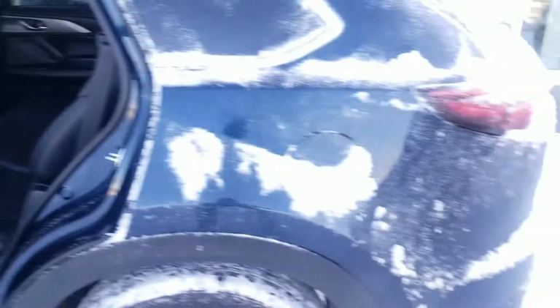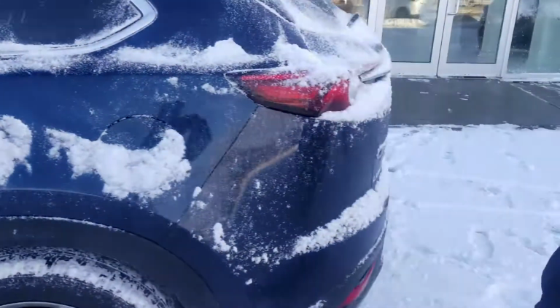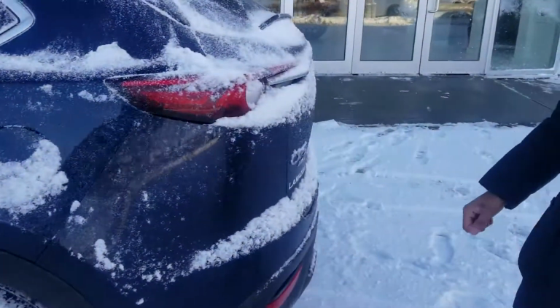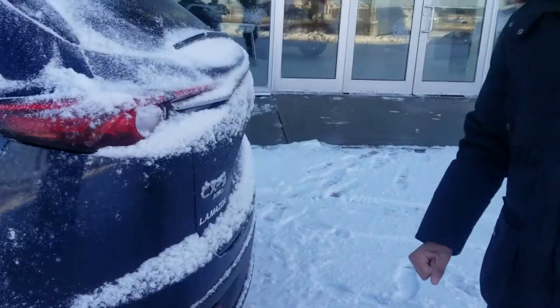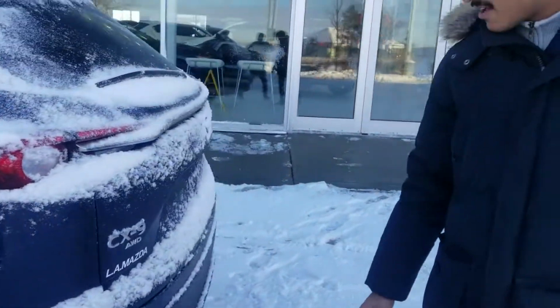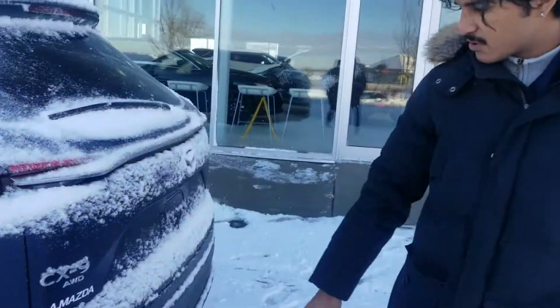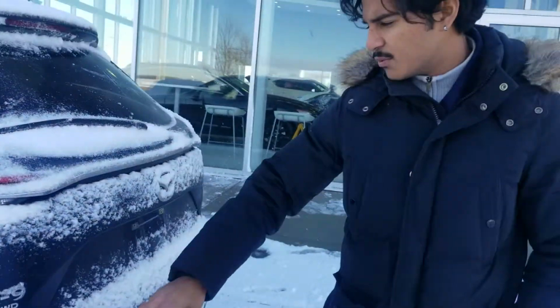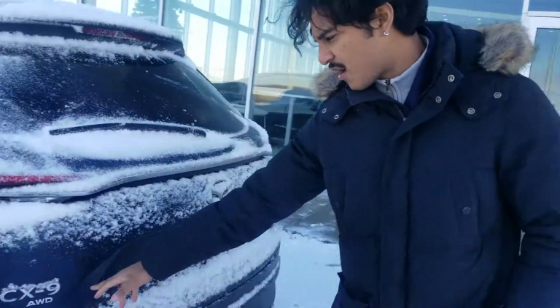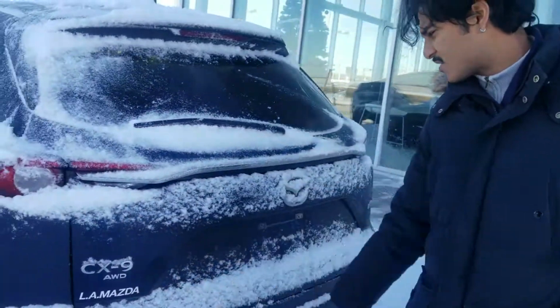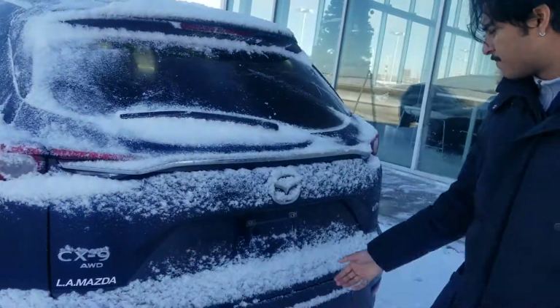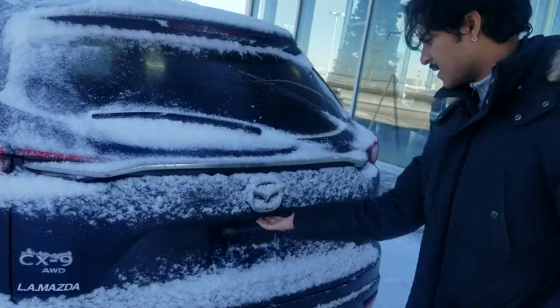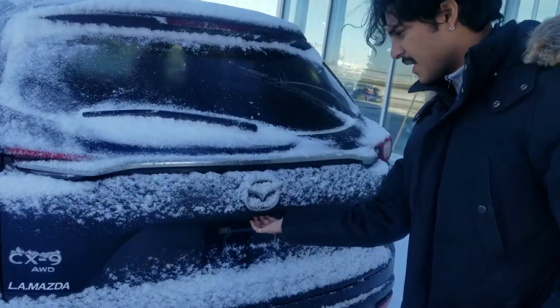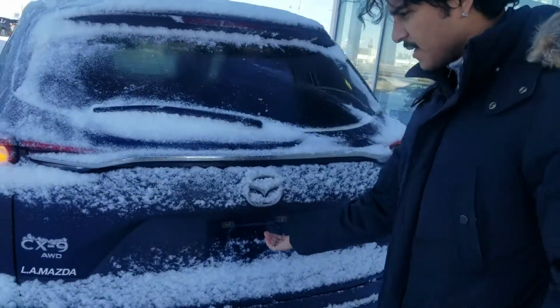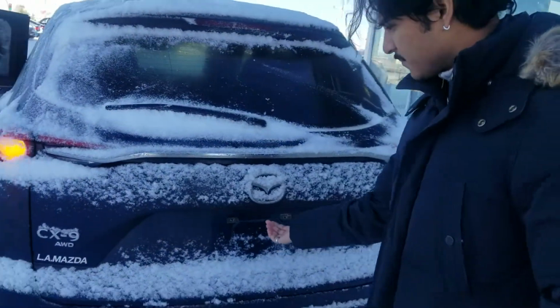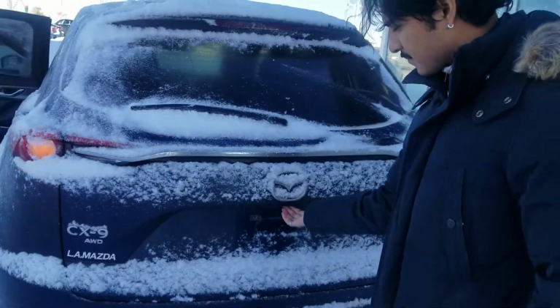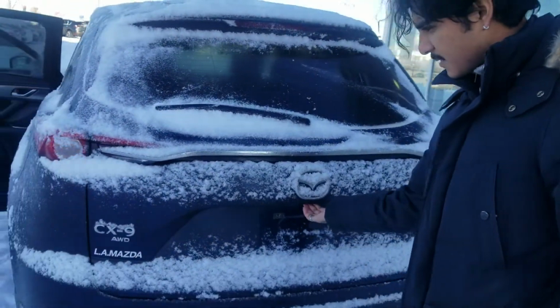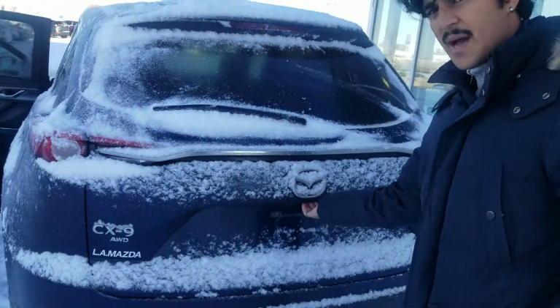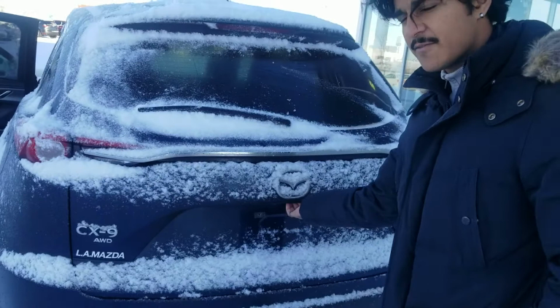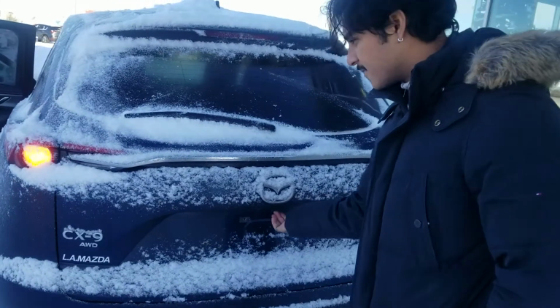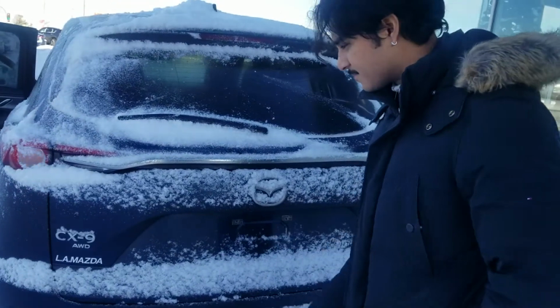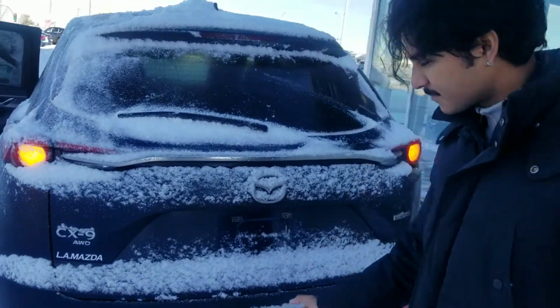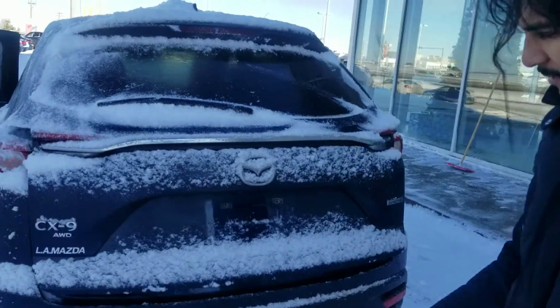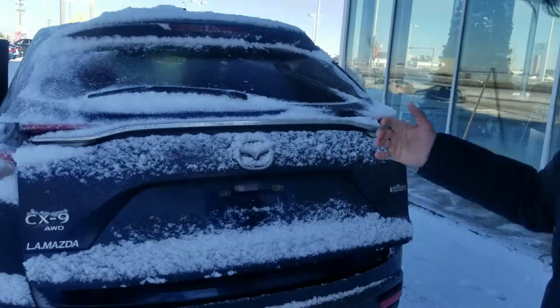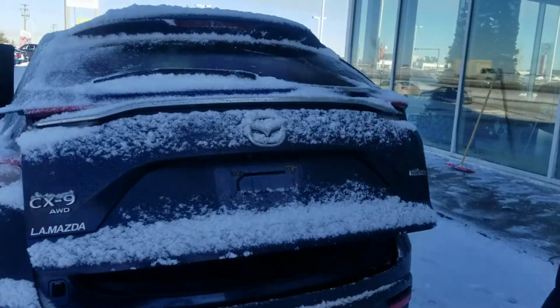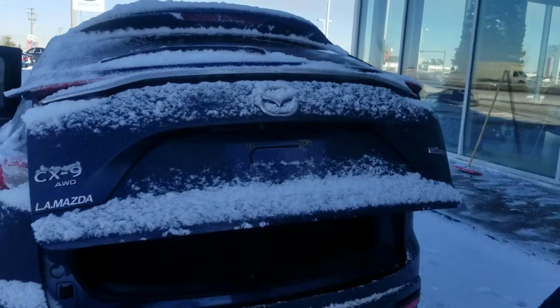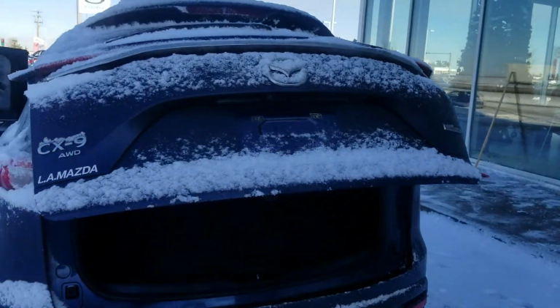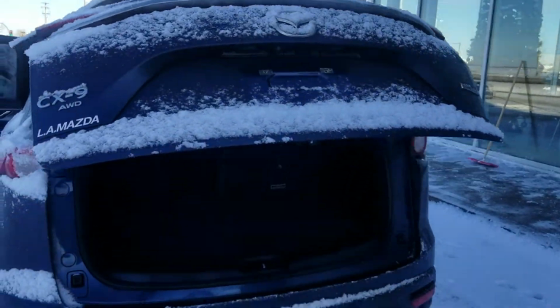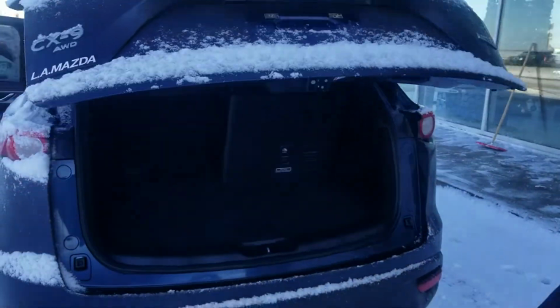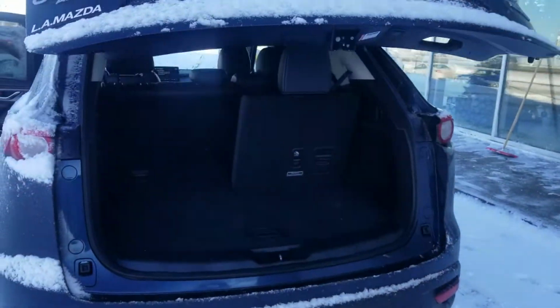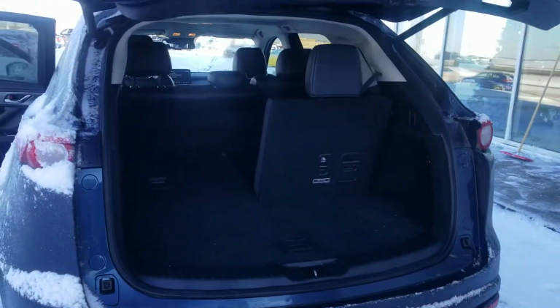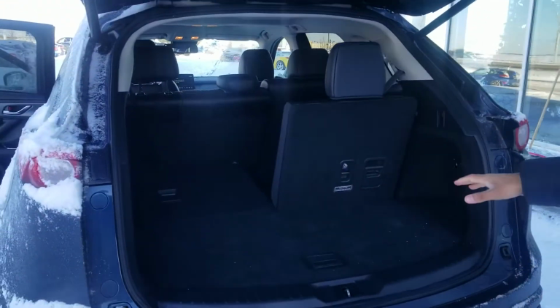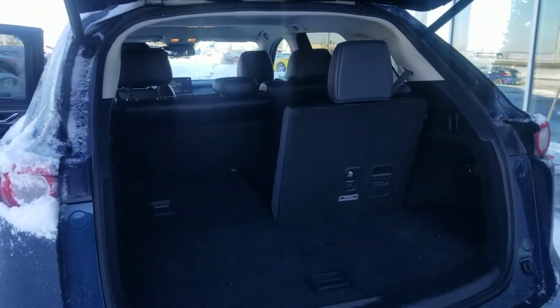Now come with me to the back — you're going to have your all-wheel drive badging and a power liftgate that opens up by itself just like that, and you have tons of space back here.